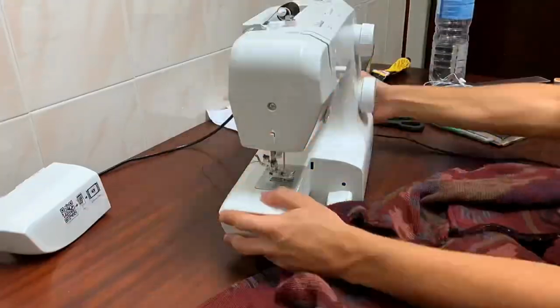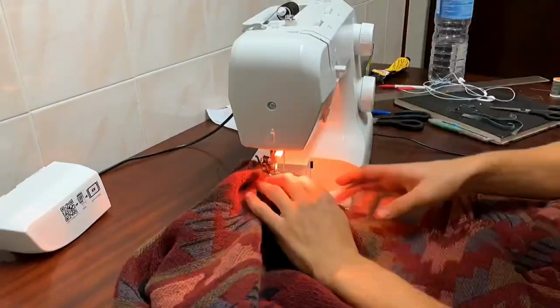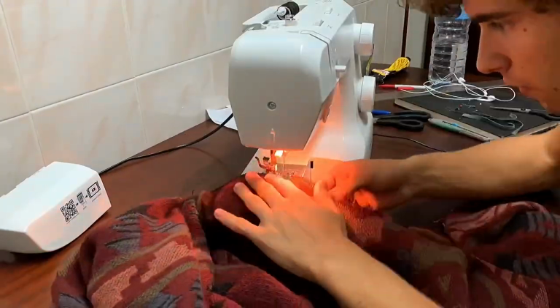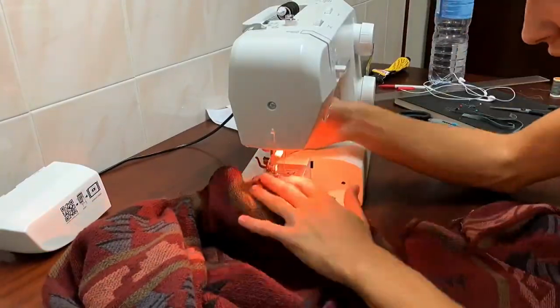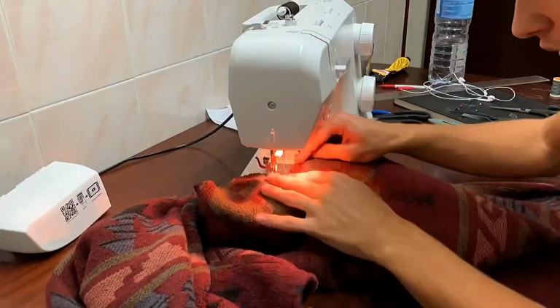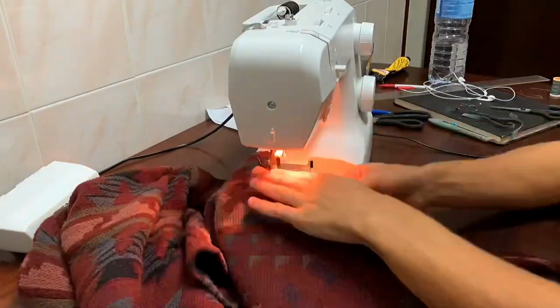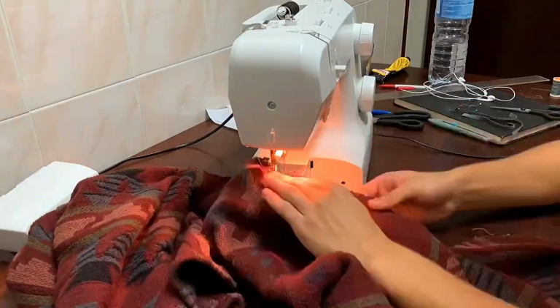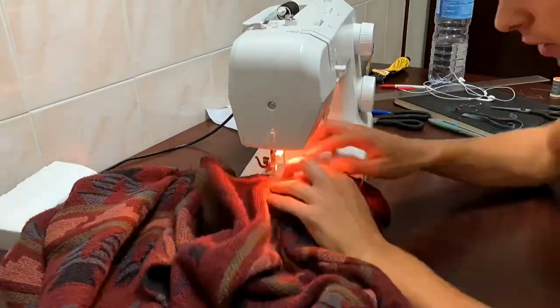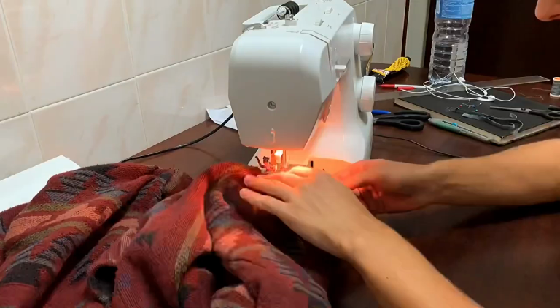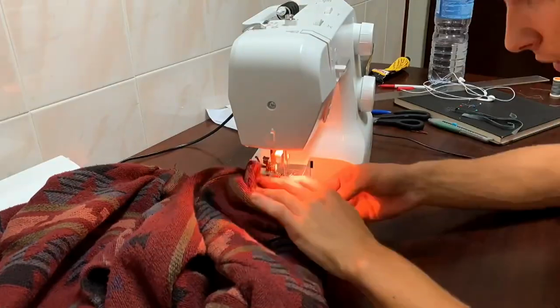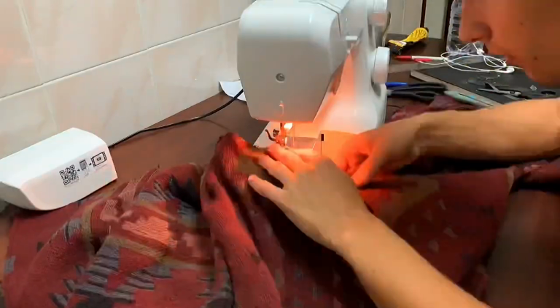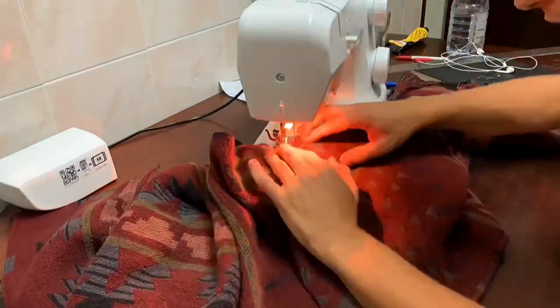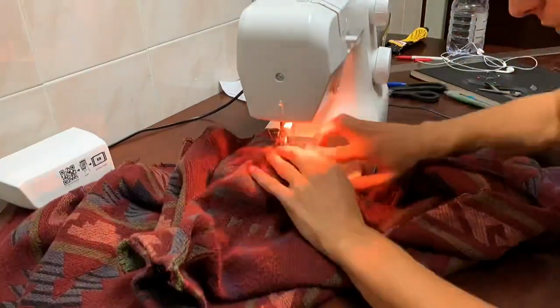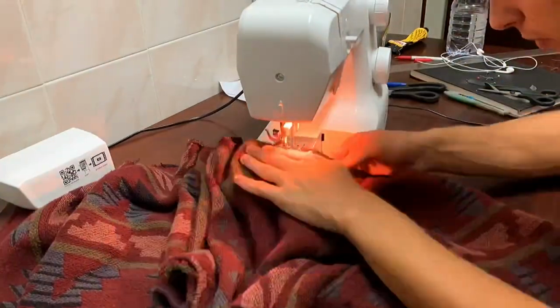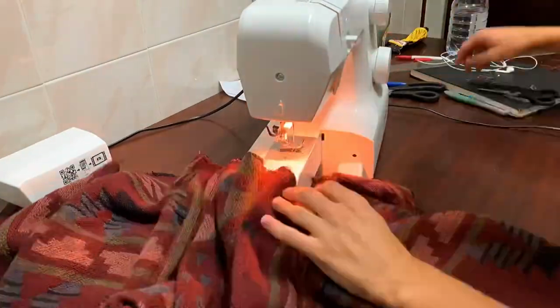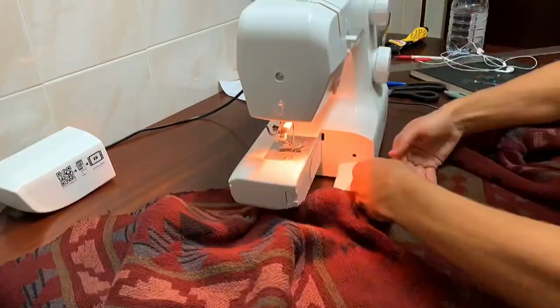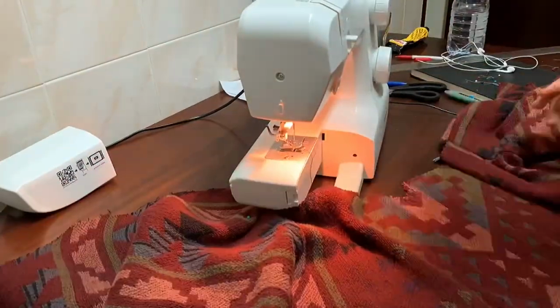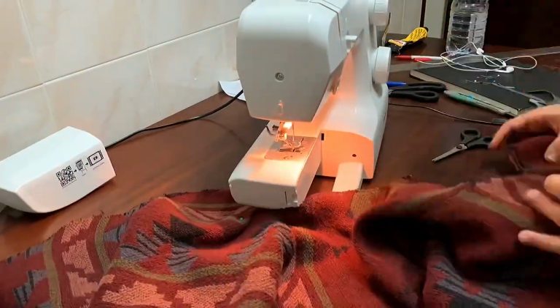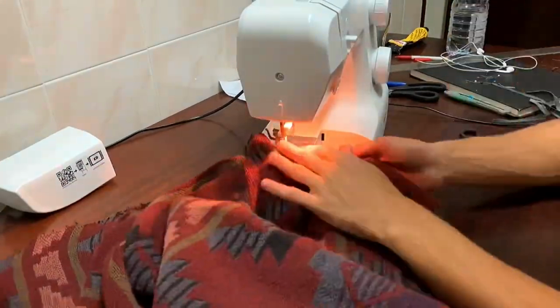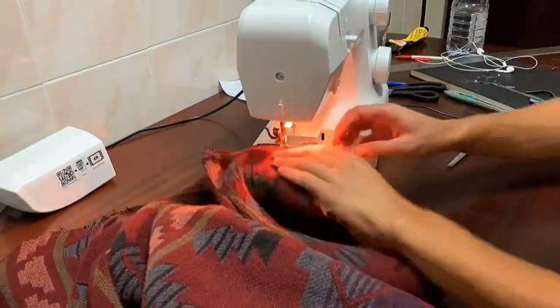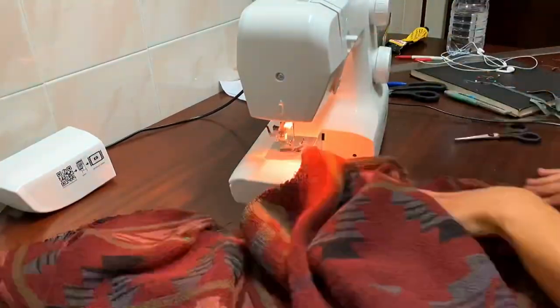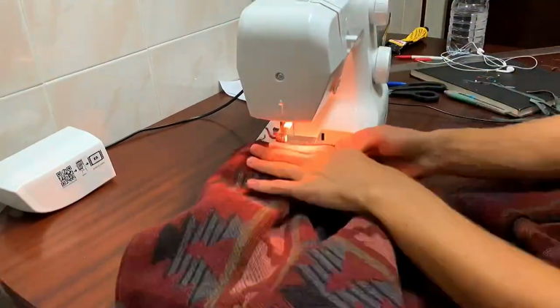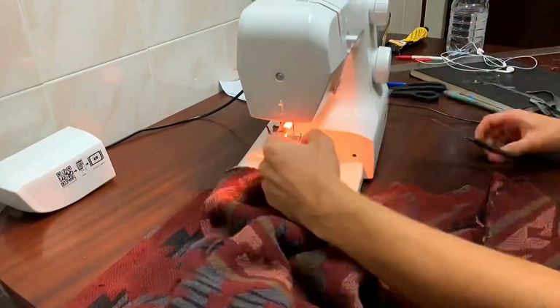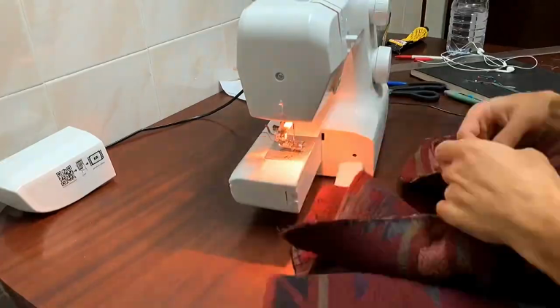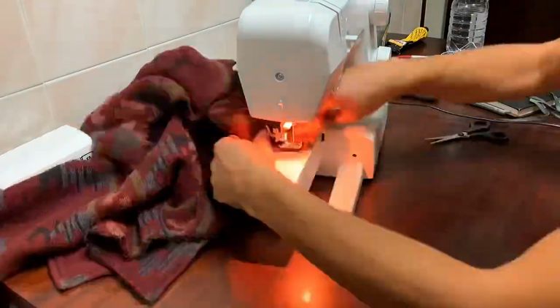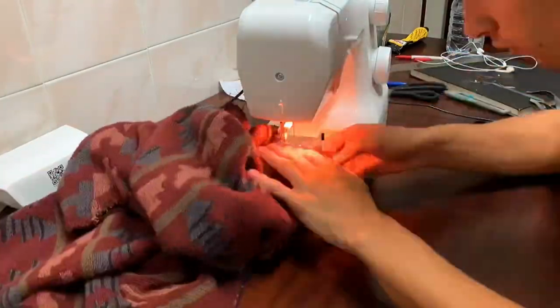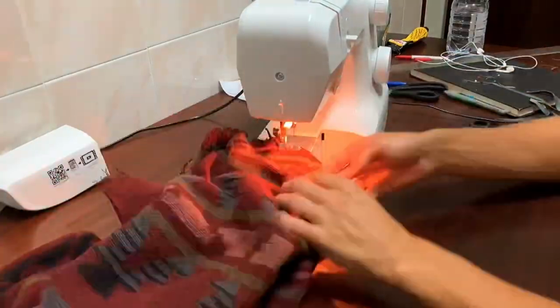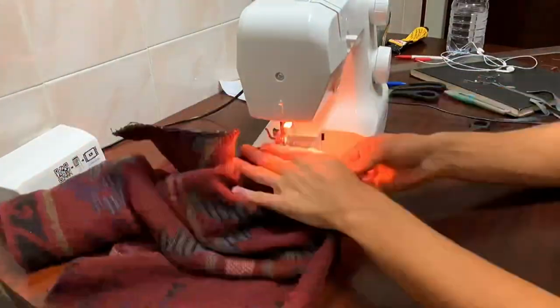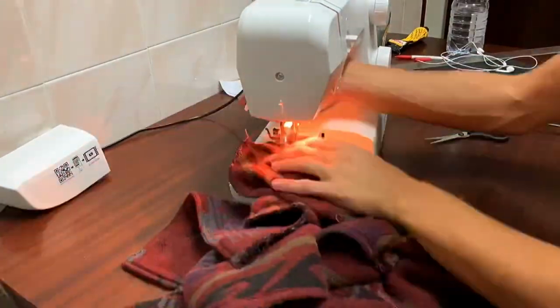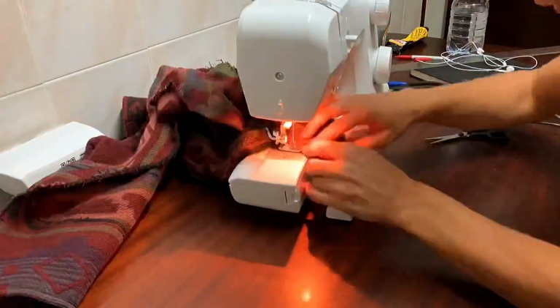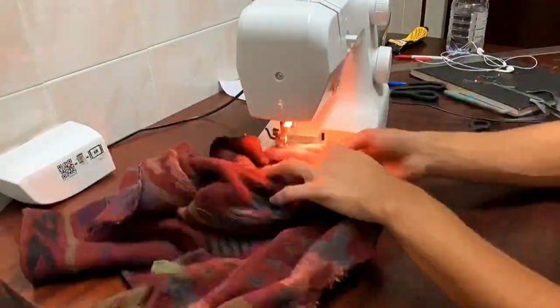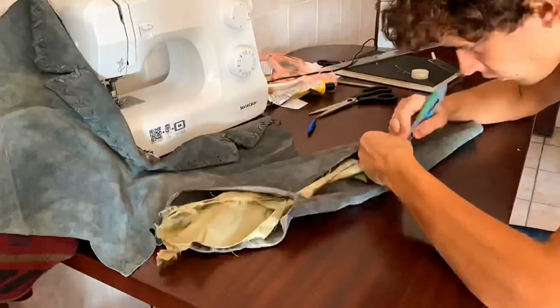Before going any further, I zigzag stitched all the raw edges of the red fabric to prevent it from fraying, and I genuinely recommend that you do this as soon as you cut it. Don't be like me.